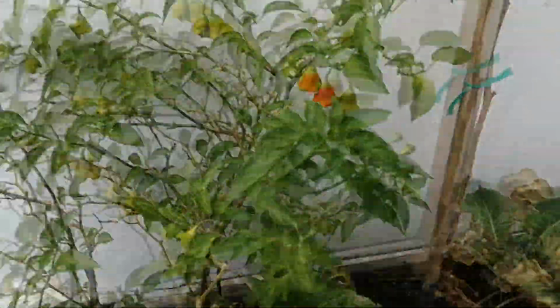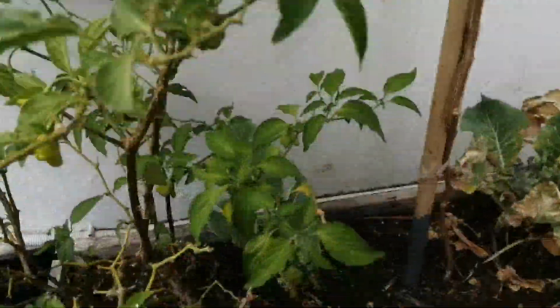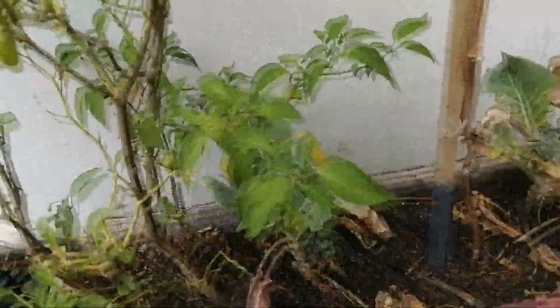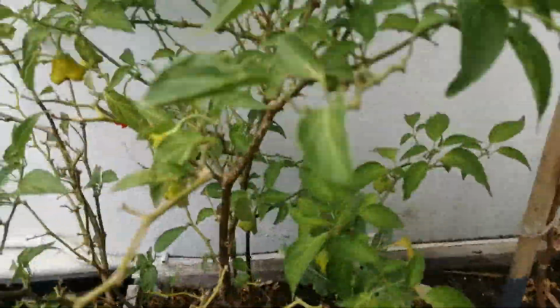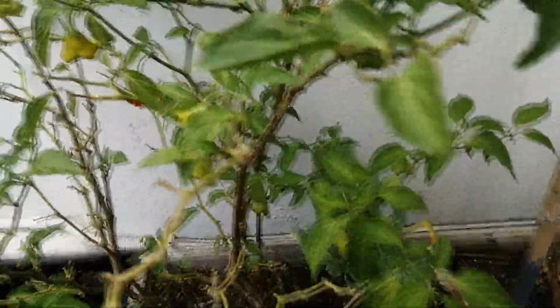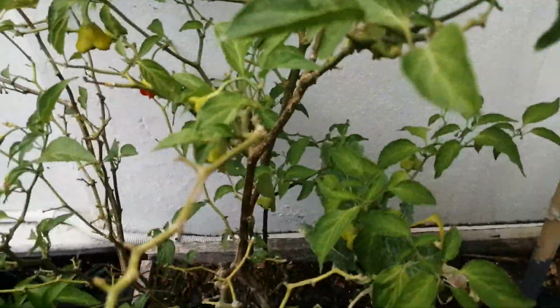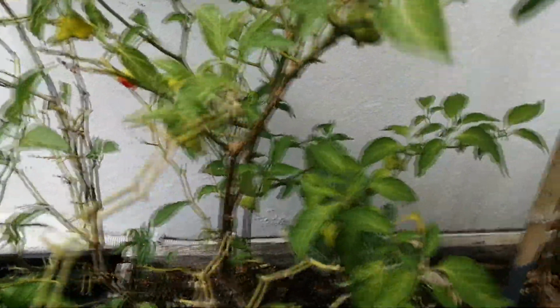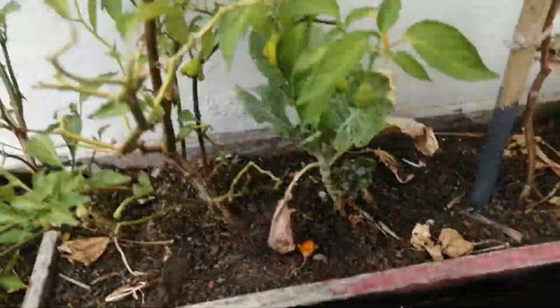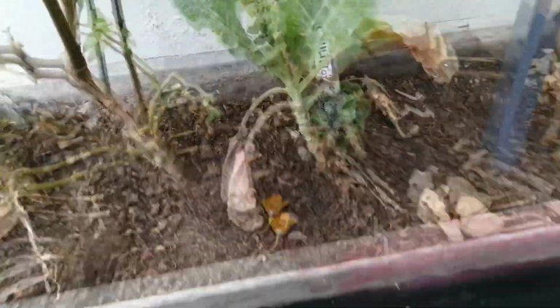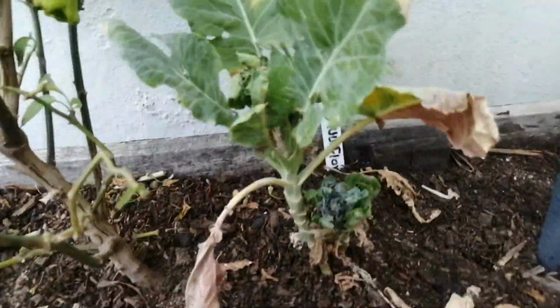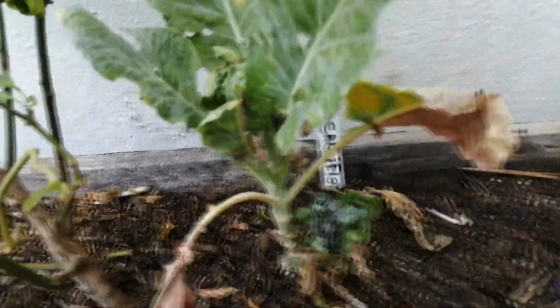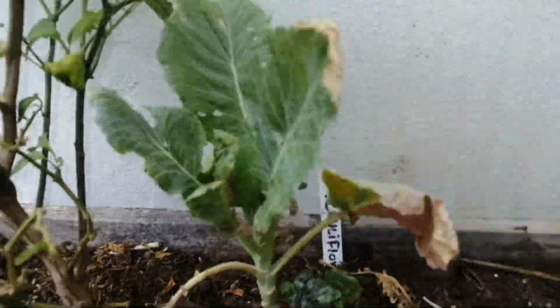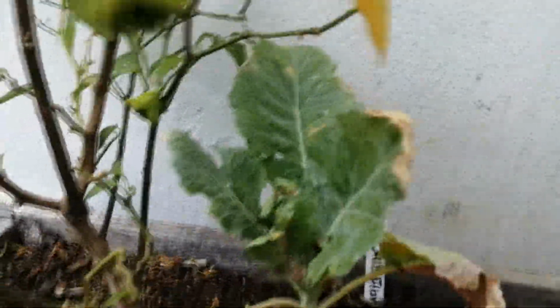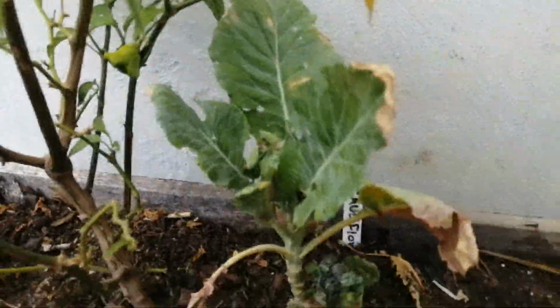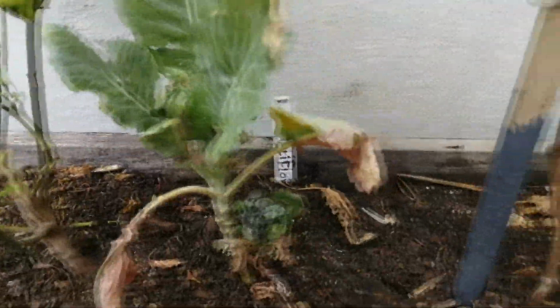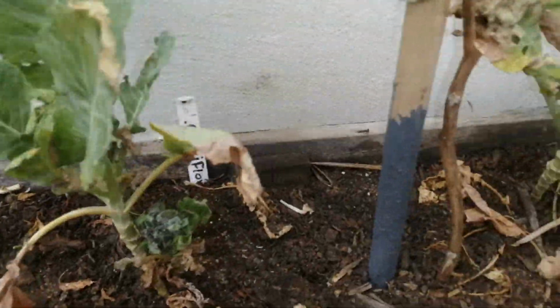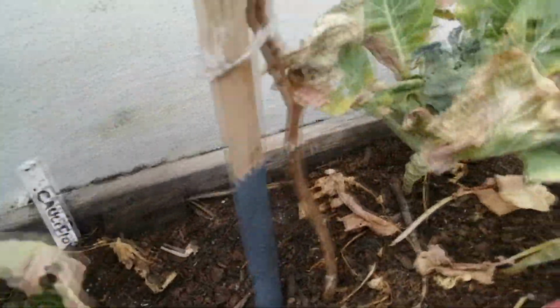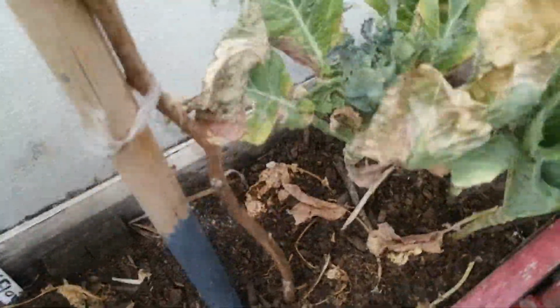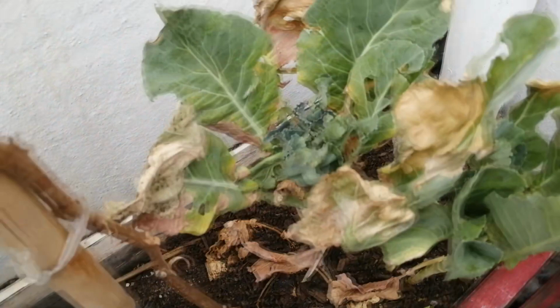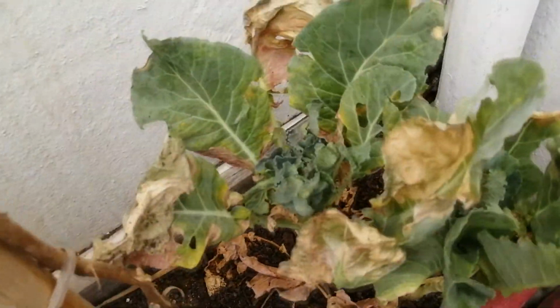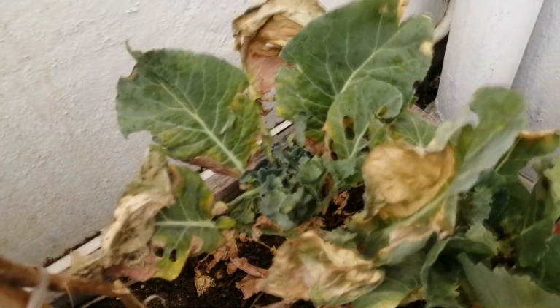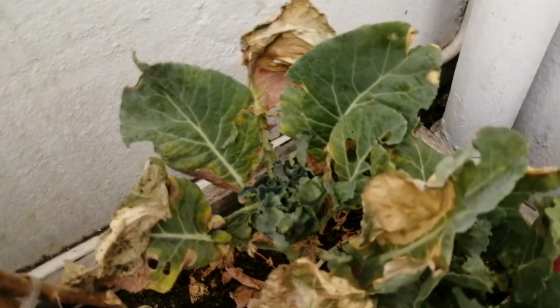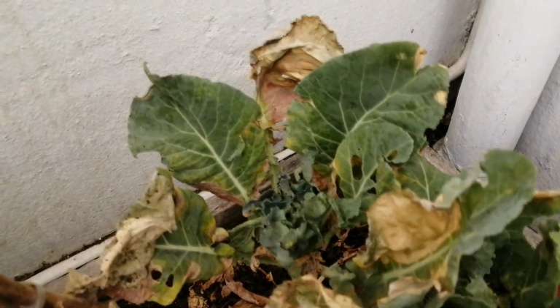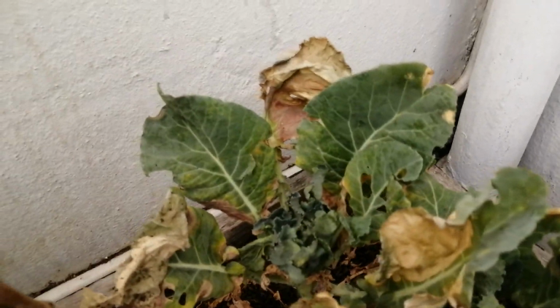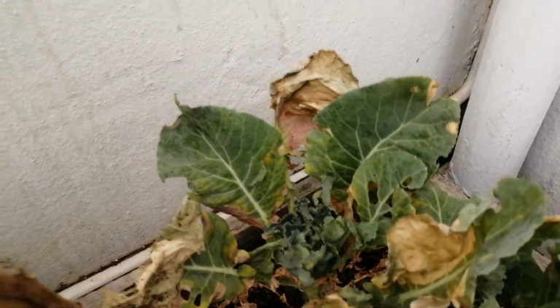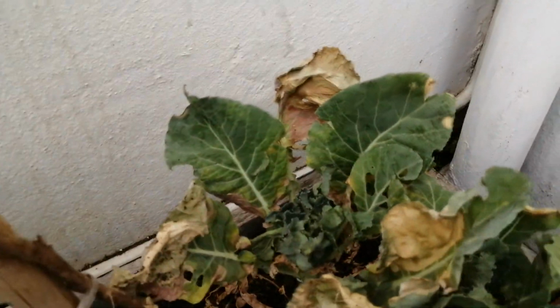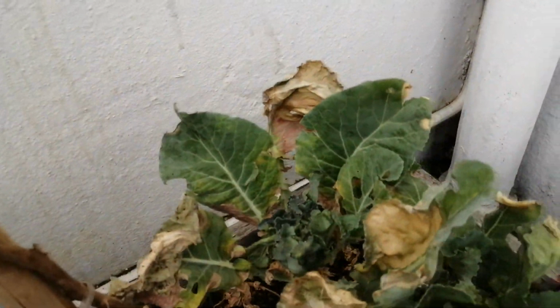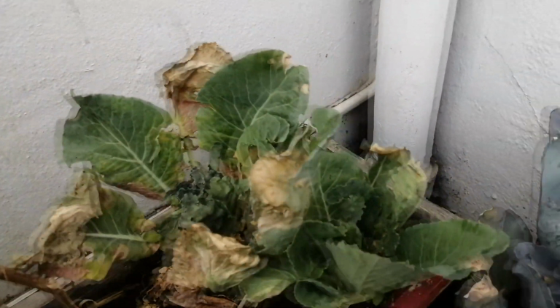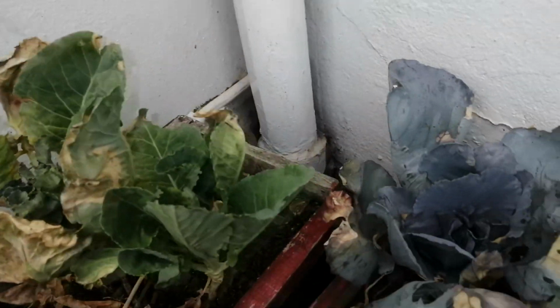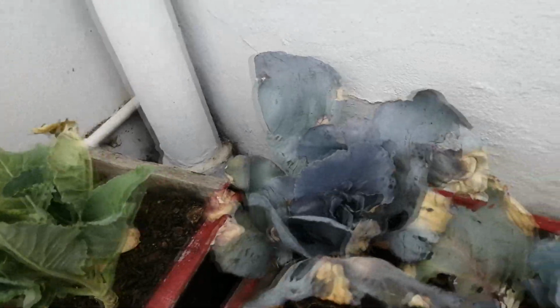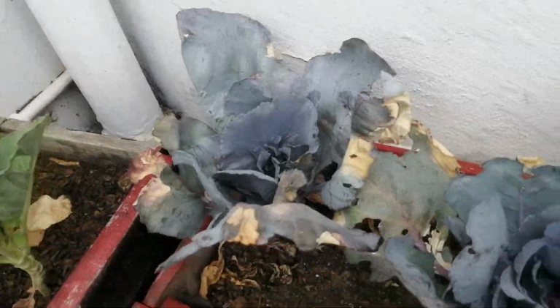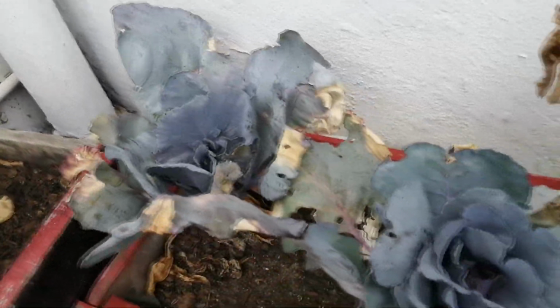Down here is the cauliflower, which is not yet giving cauliflowers because it's my first time growing them too. Next to it is some more red cabbages.